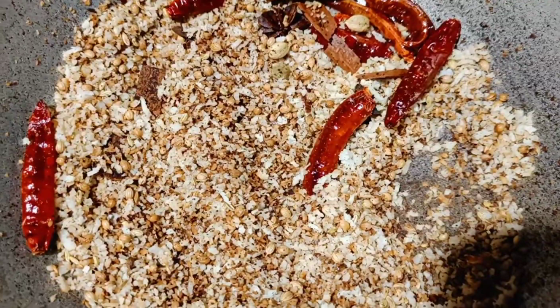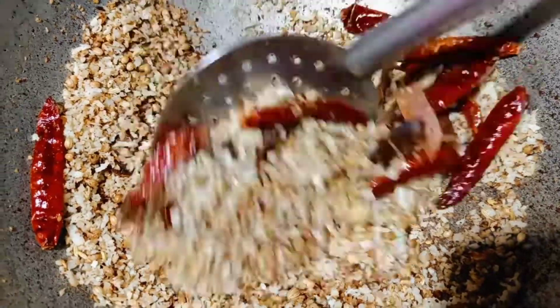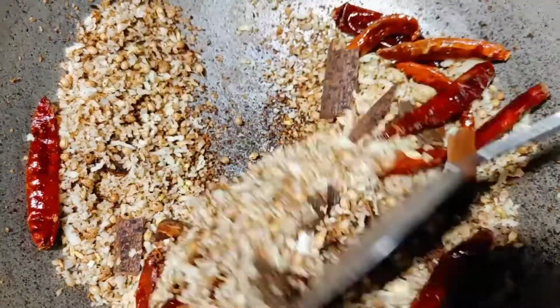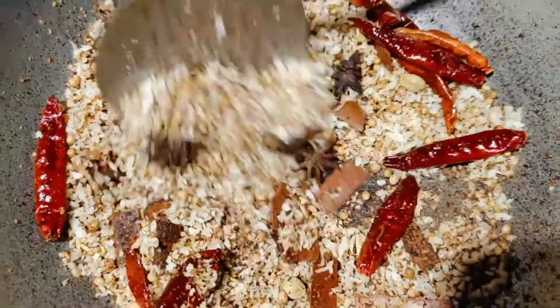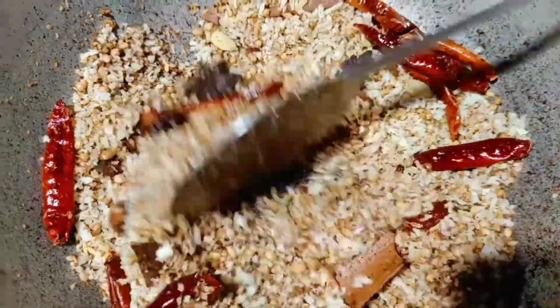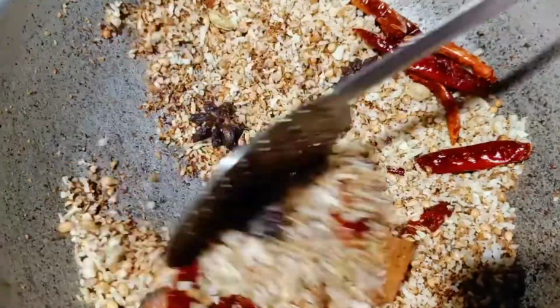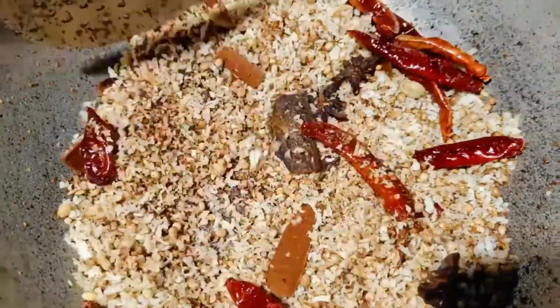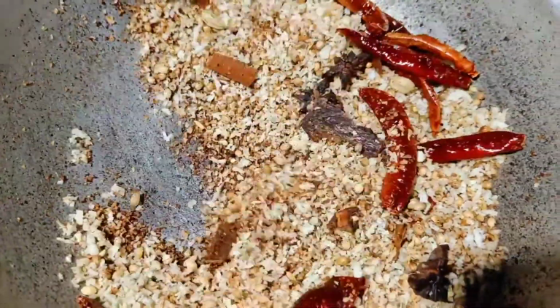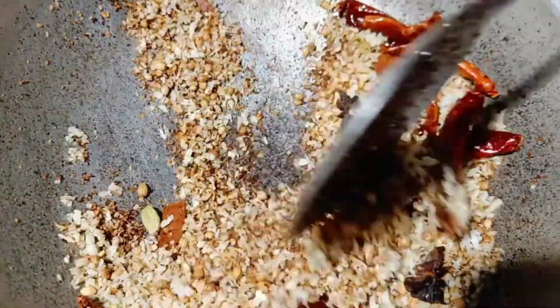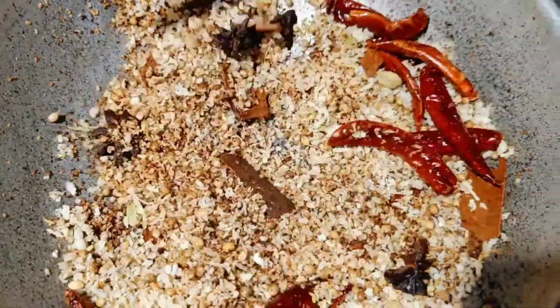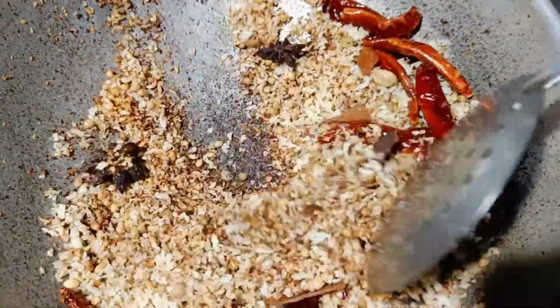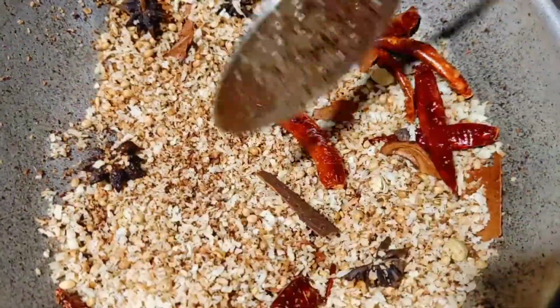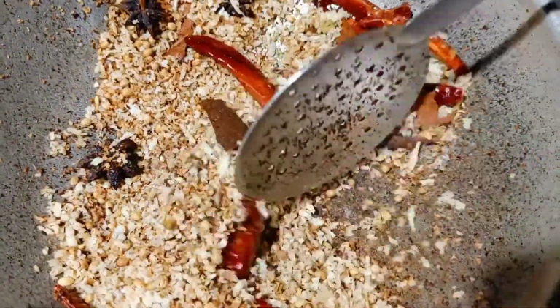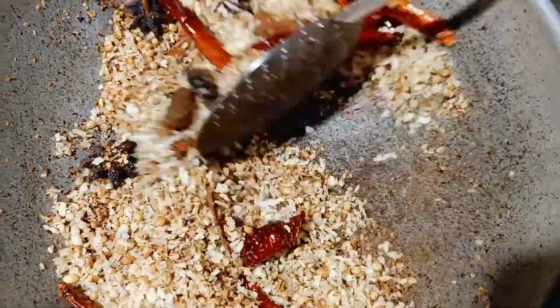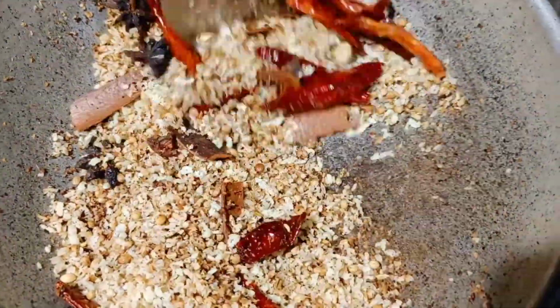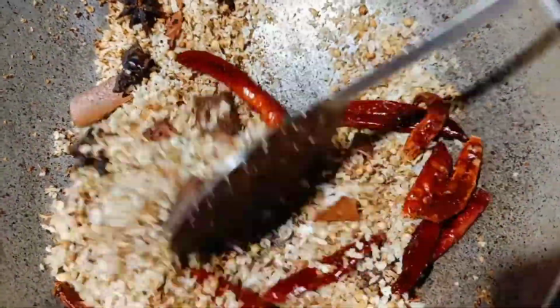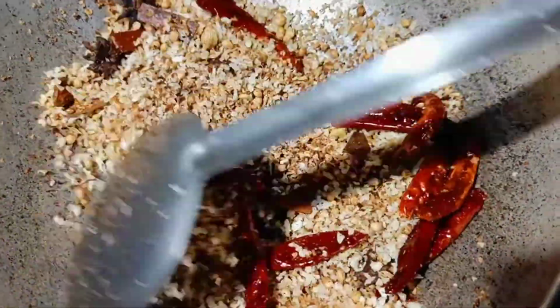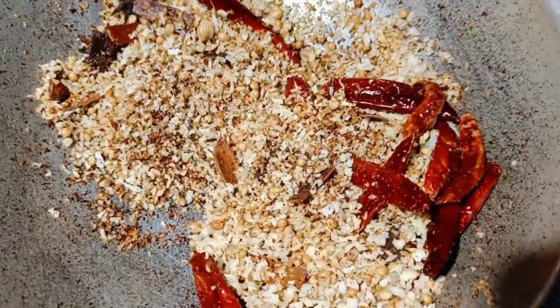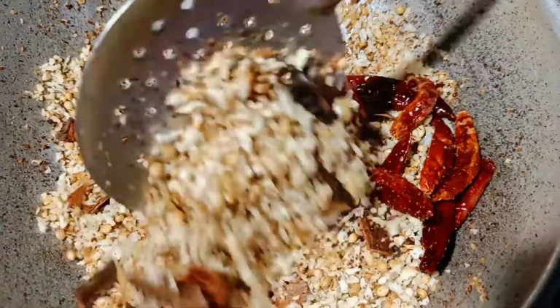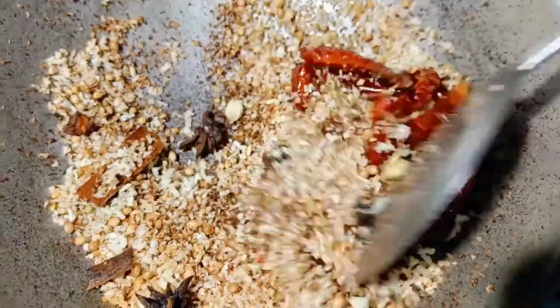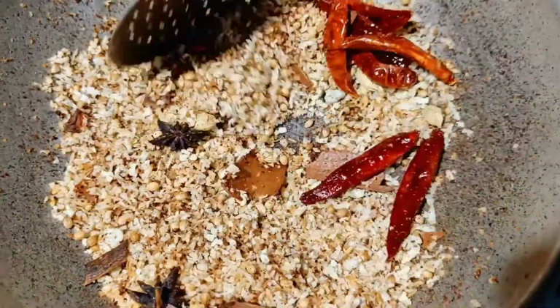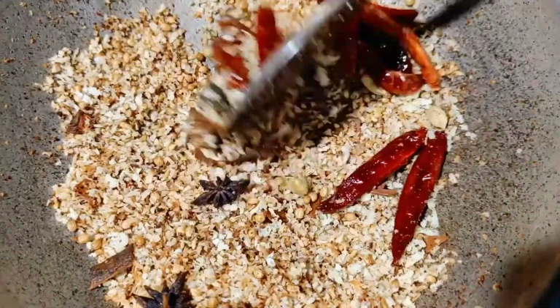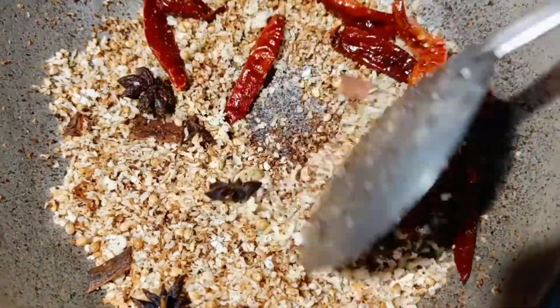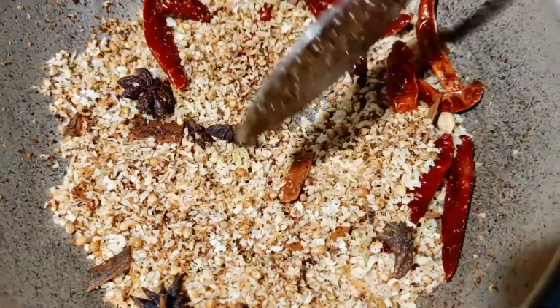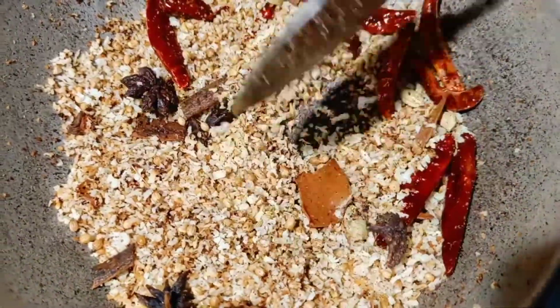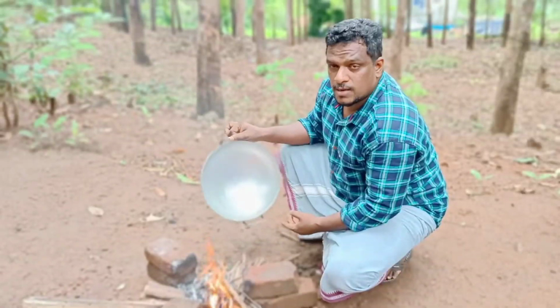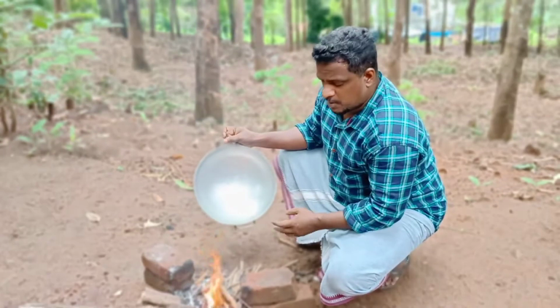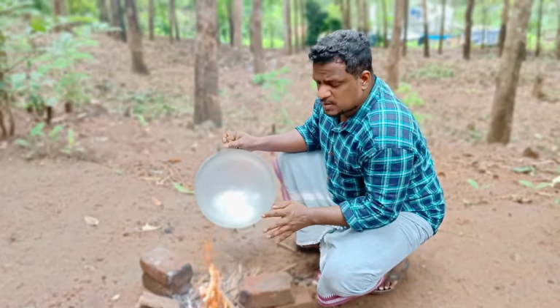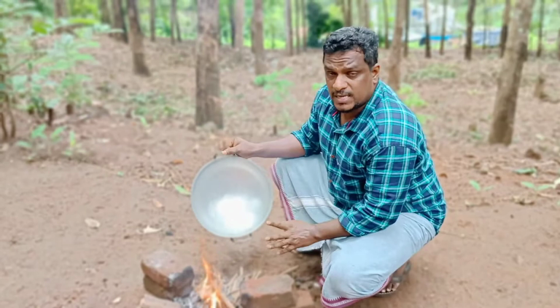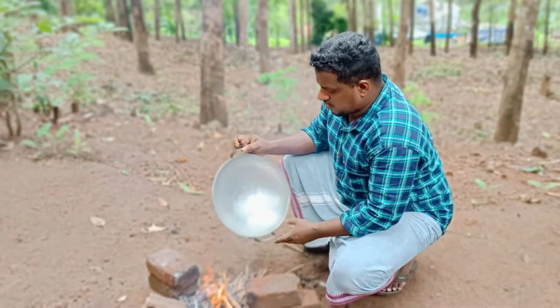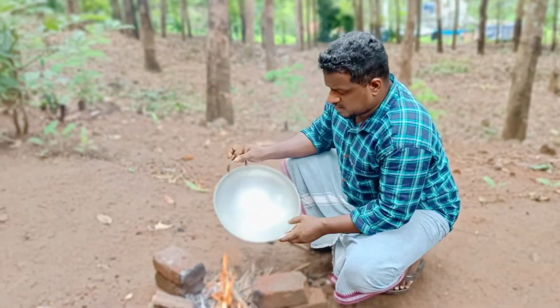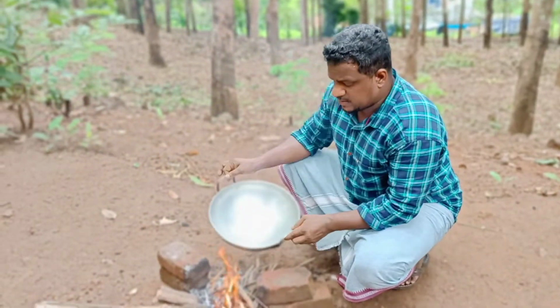Once ready, we add the ingredients — one of the necessary ingredients — and cook for 10 minutes.